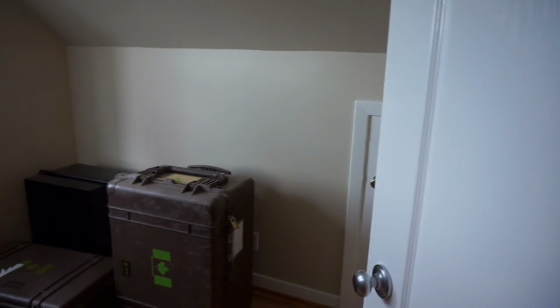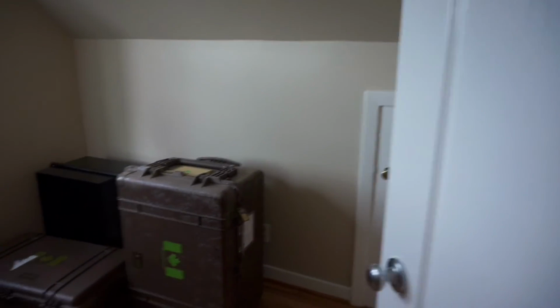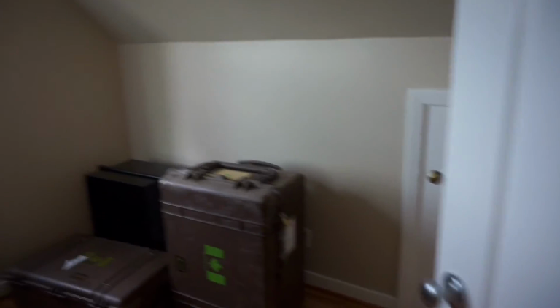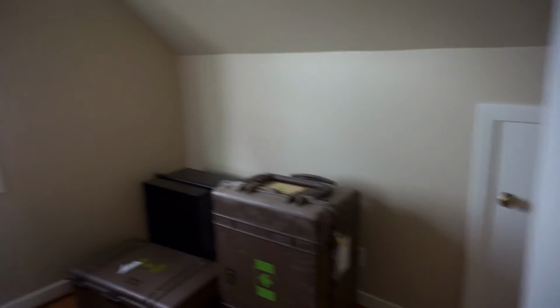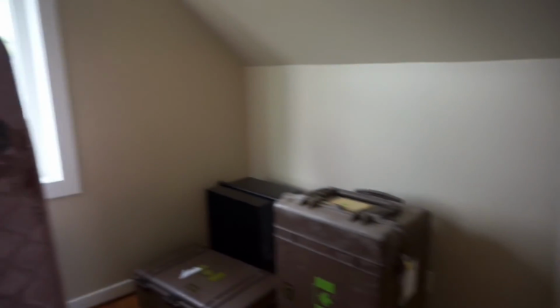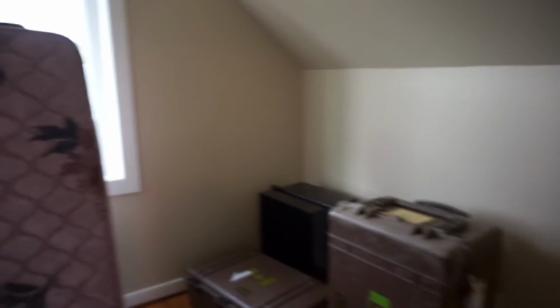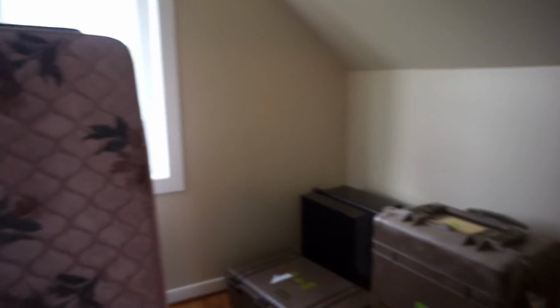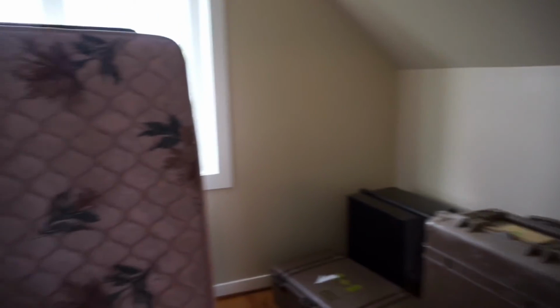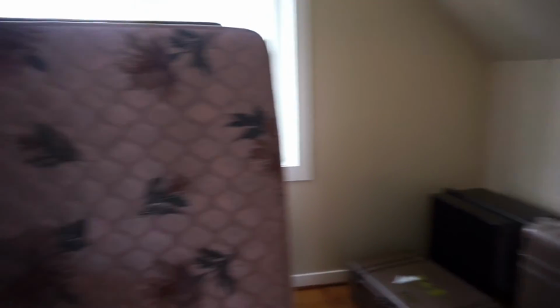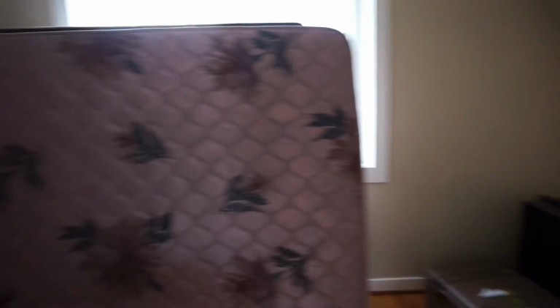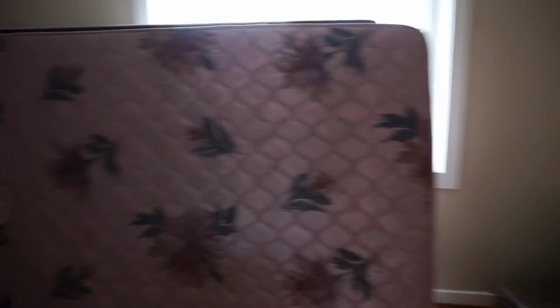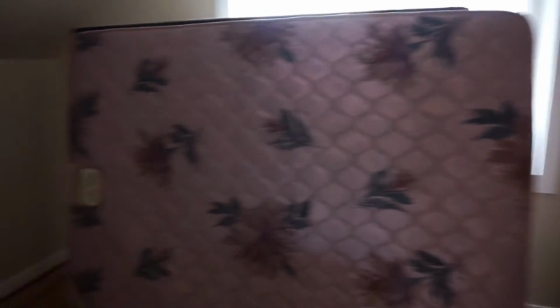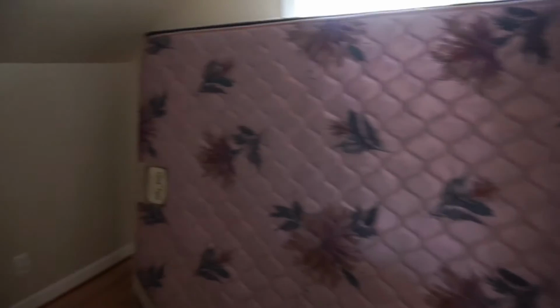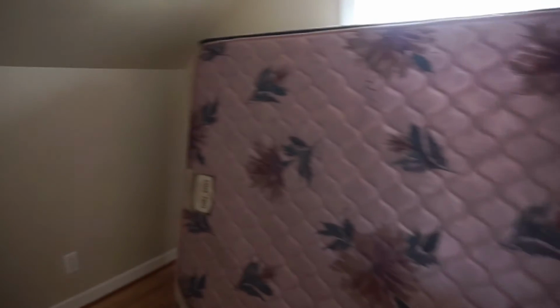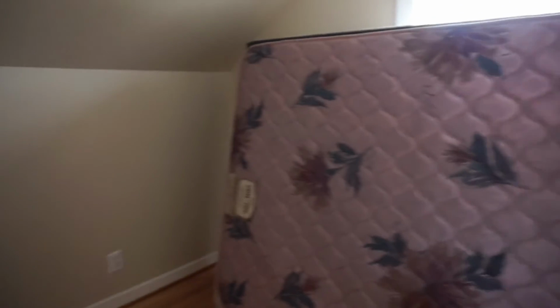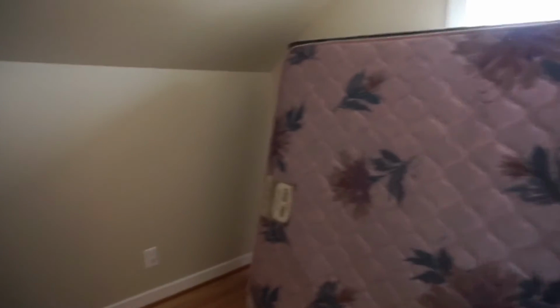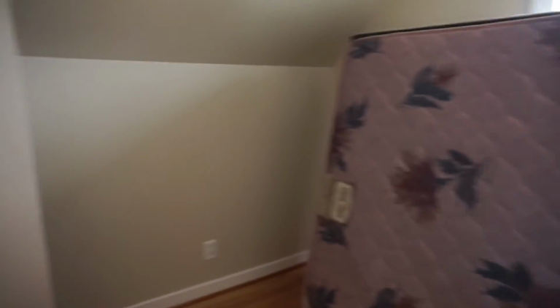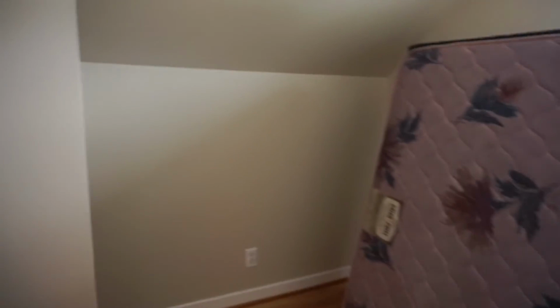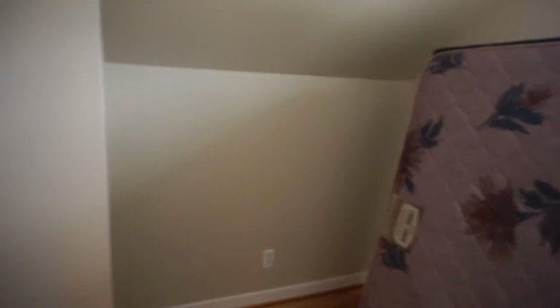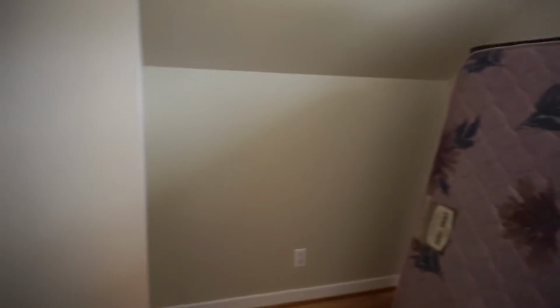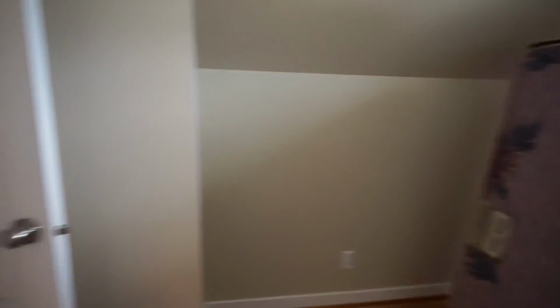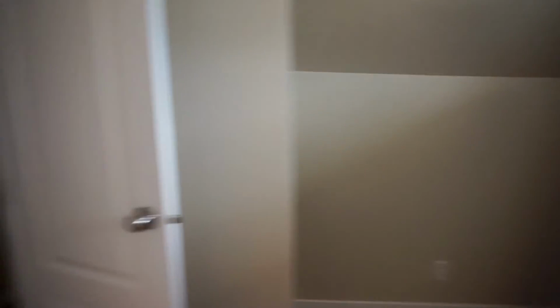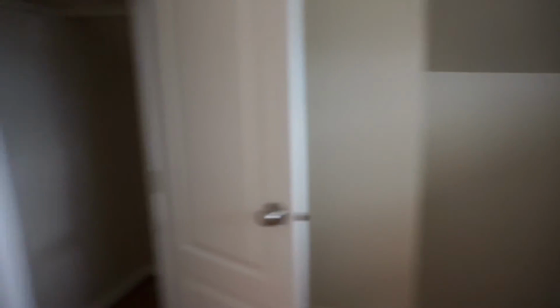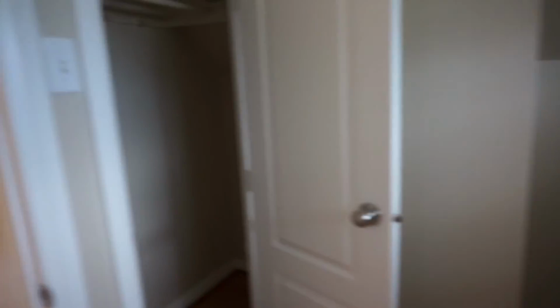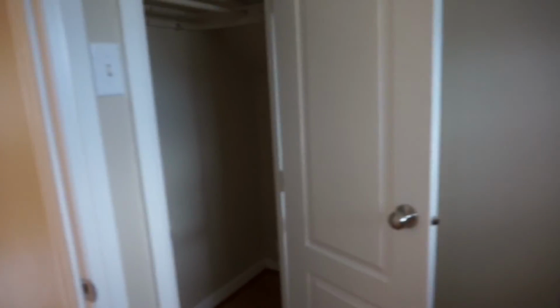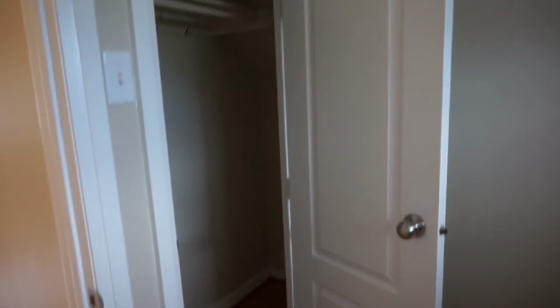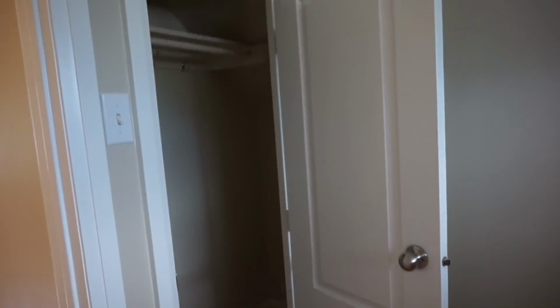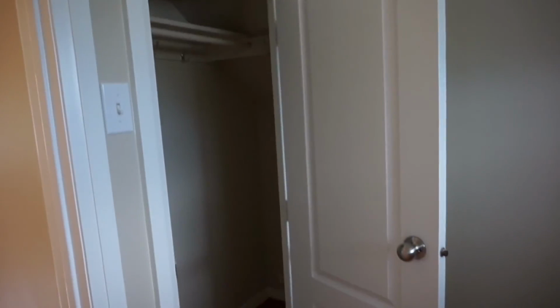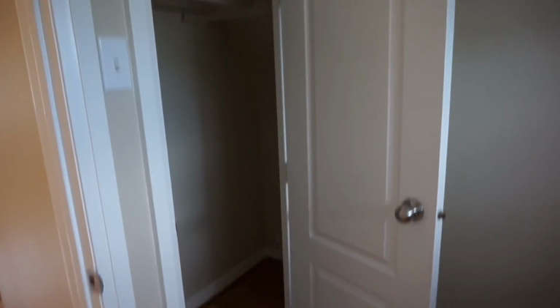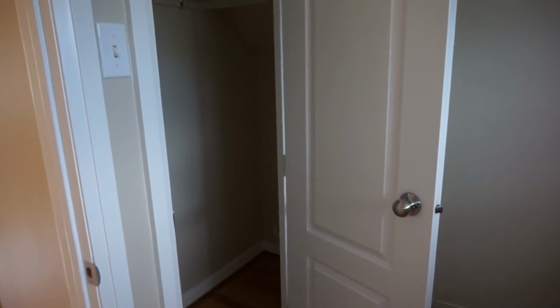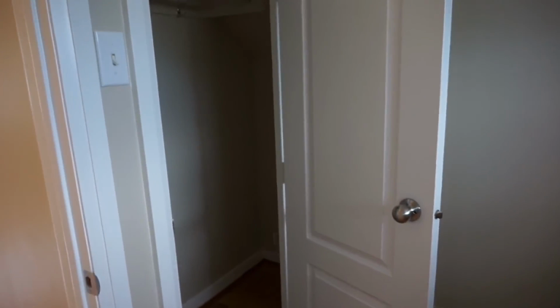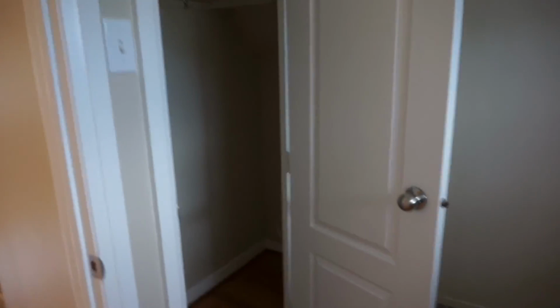This is going to be the guest room. Sneak peek at the closet in the guest room.